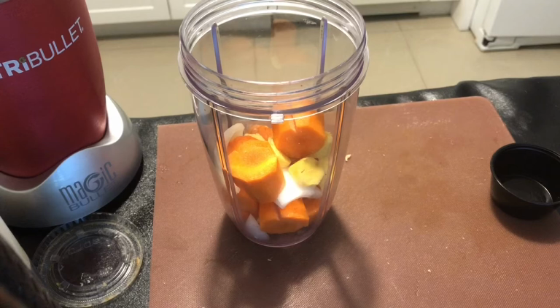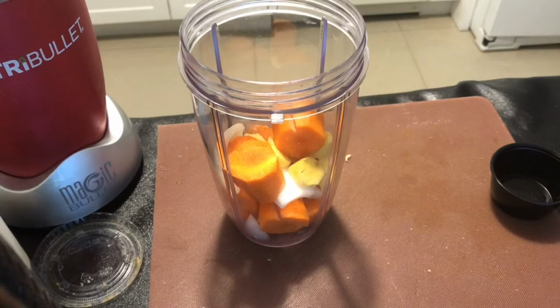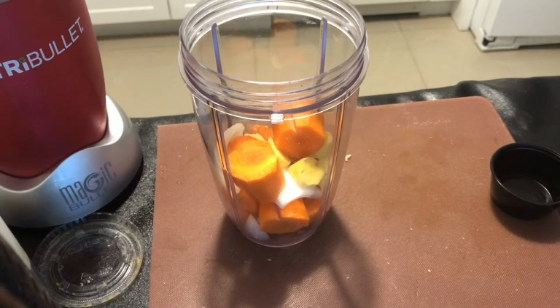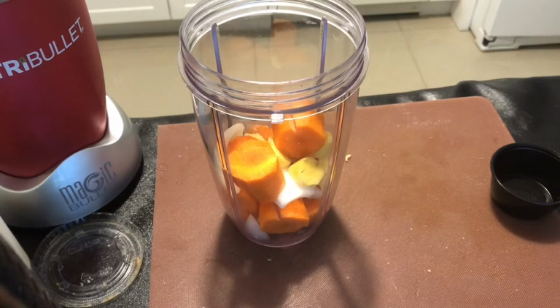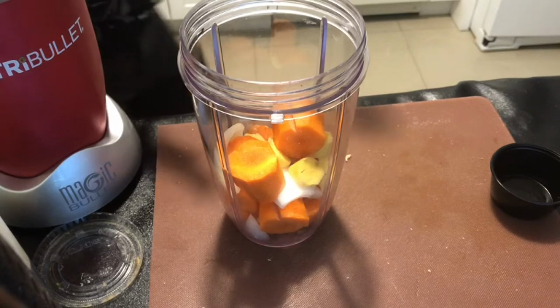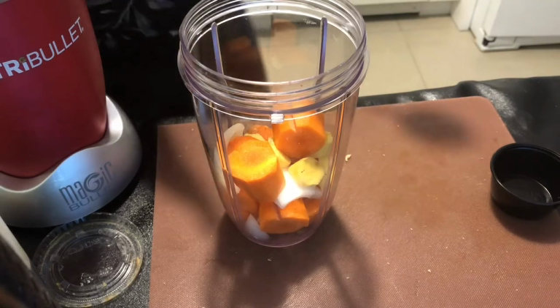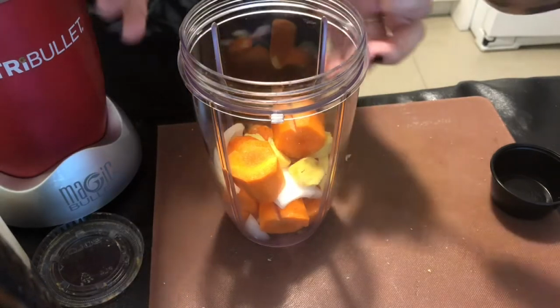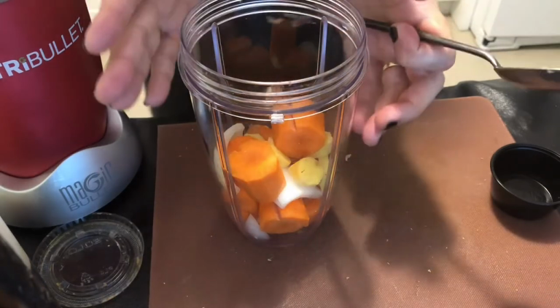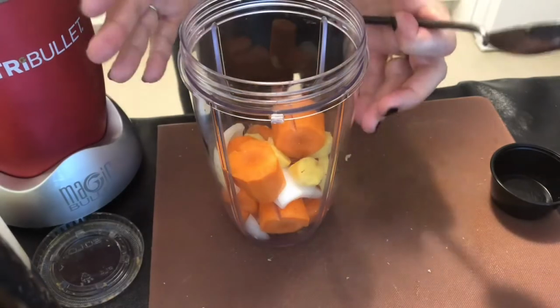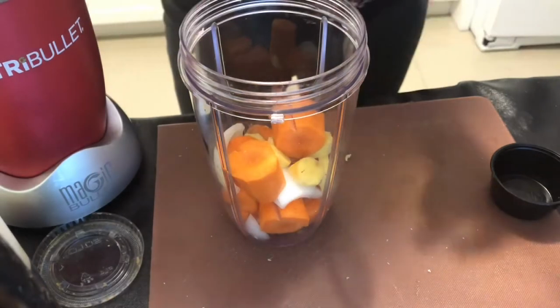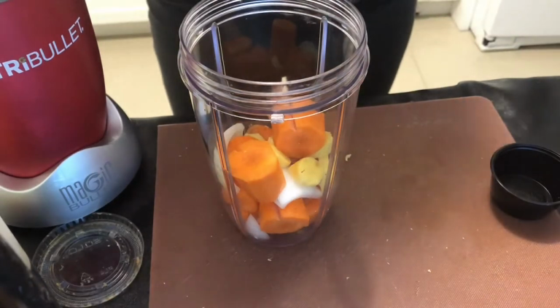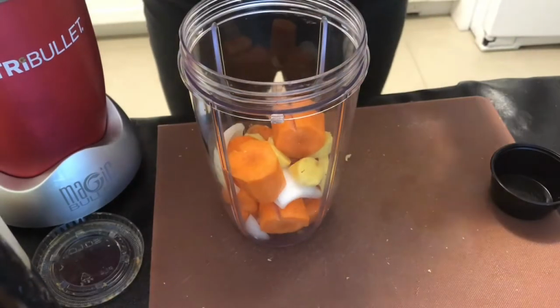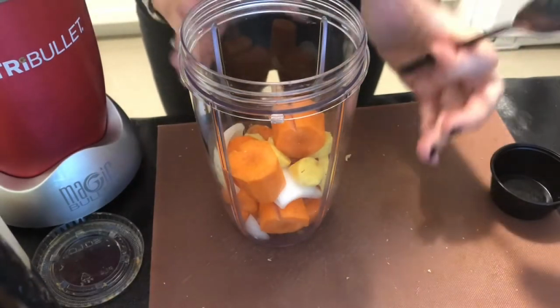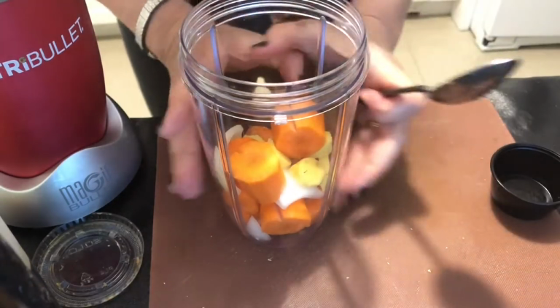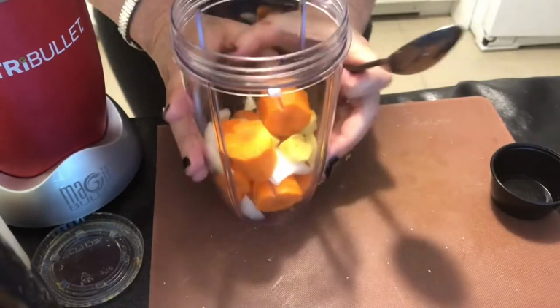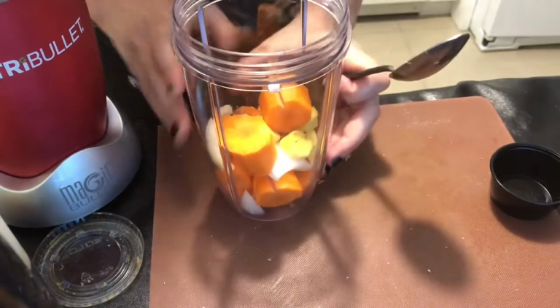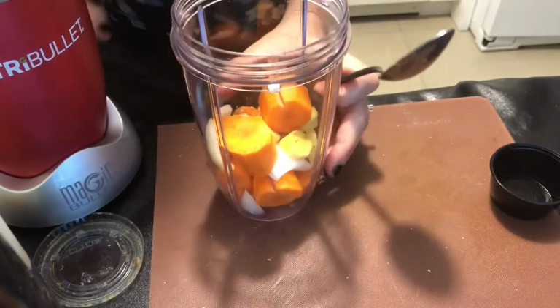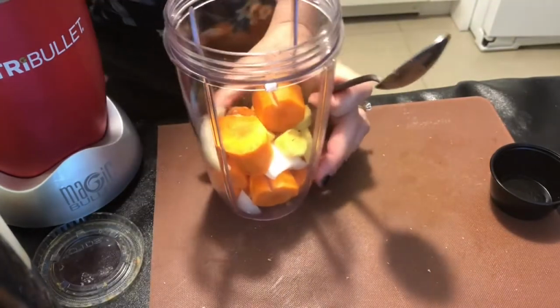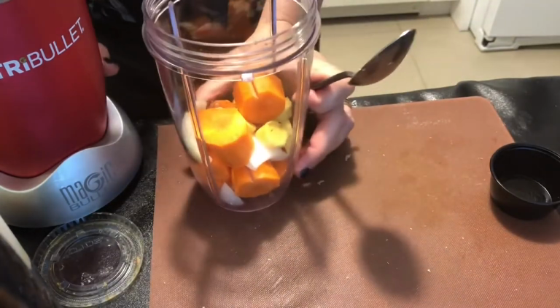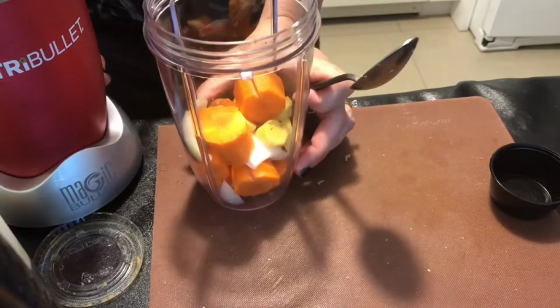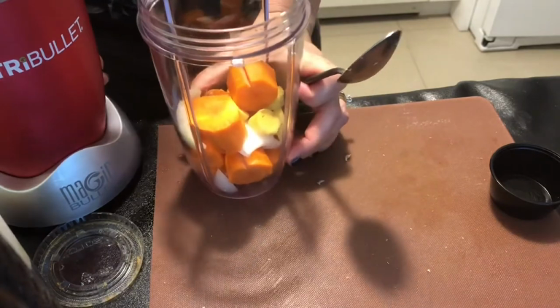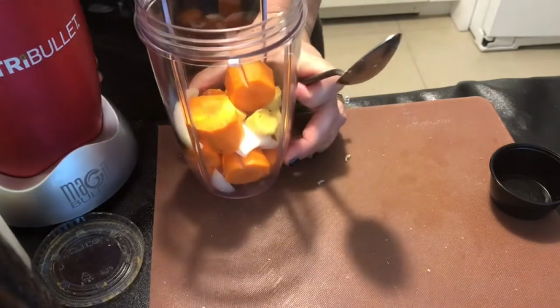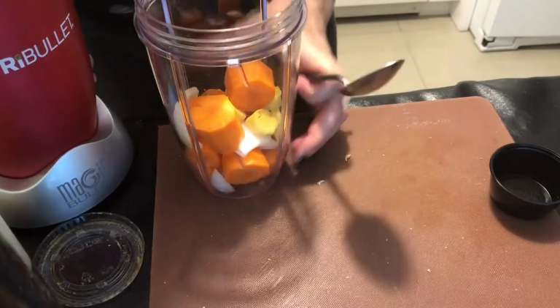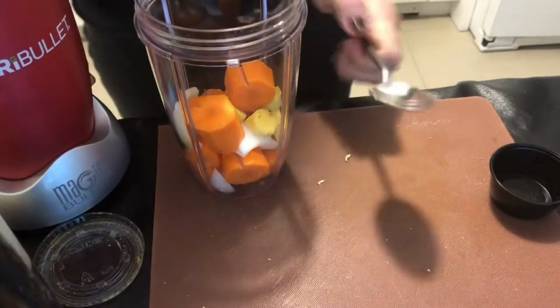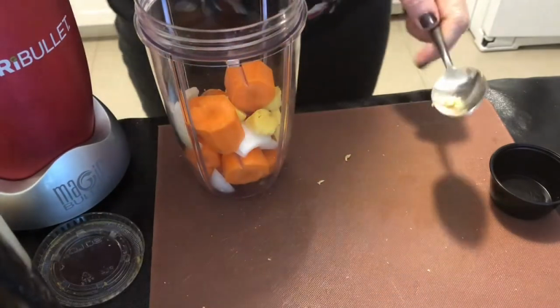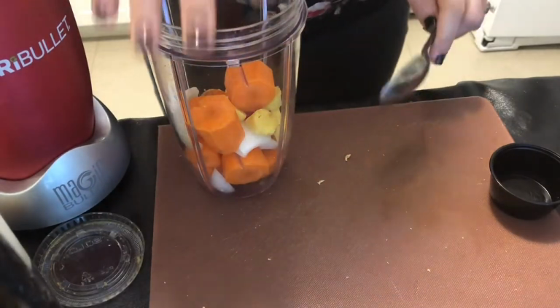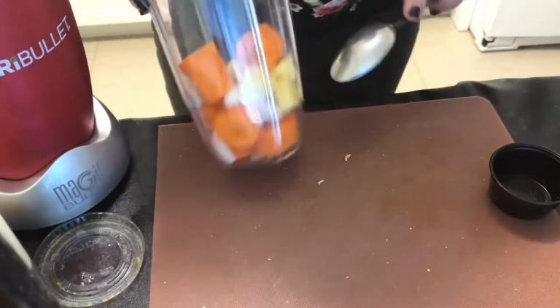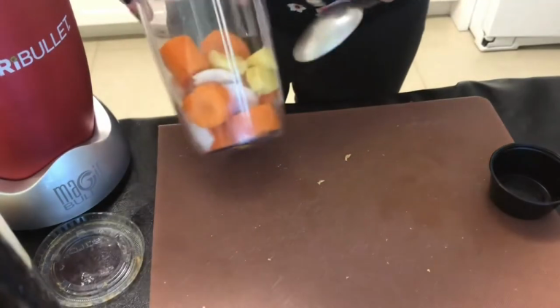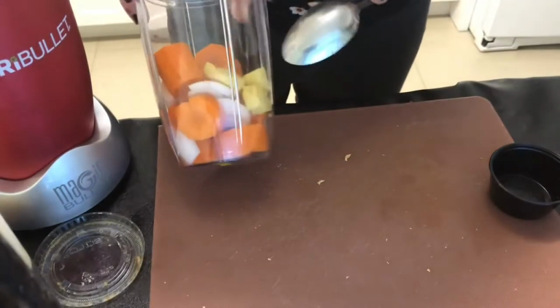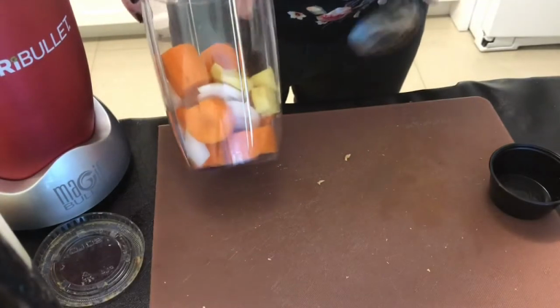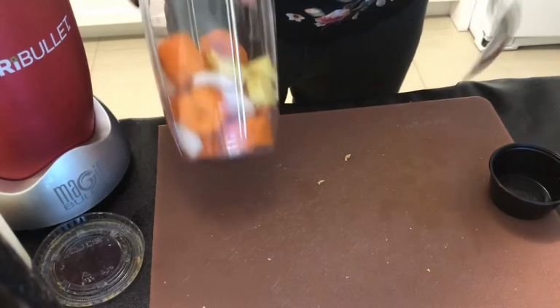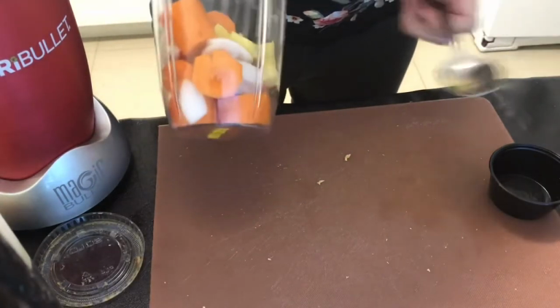What's cooking, good looking? I'm putting together everybody's favorite Japanese salad dressing, the carrot and ginger dressing.